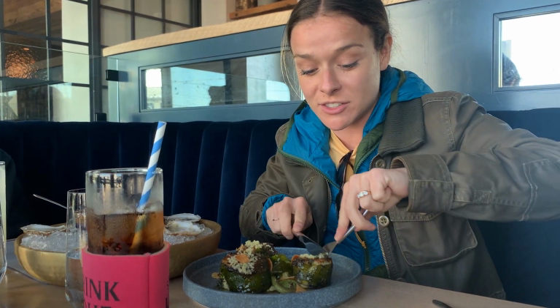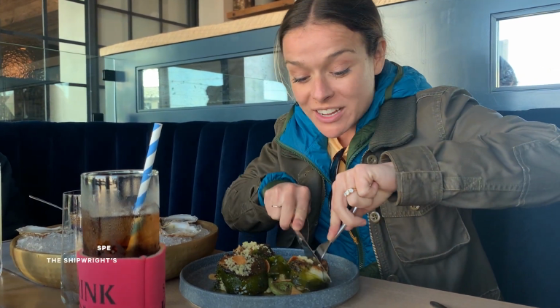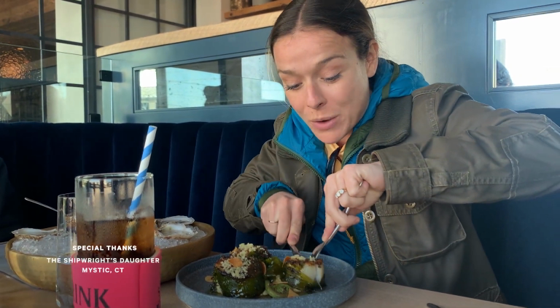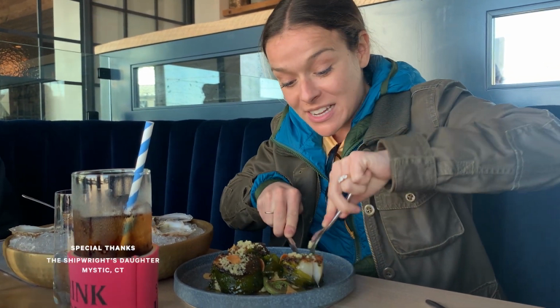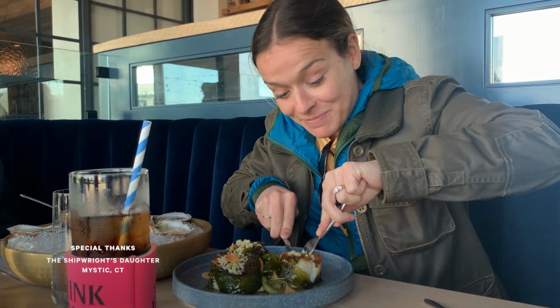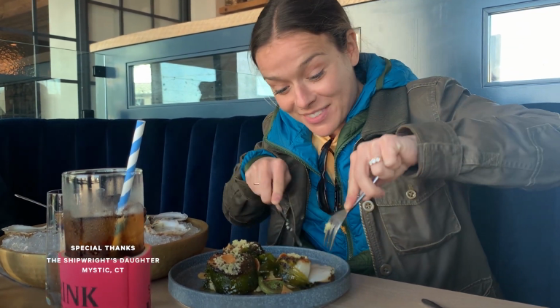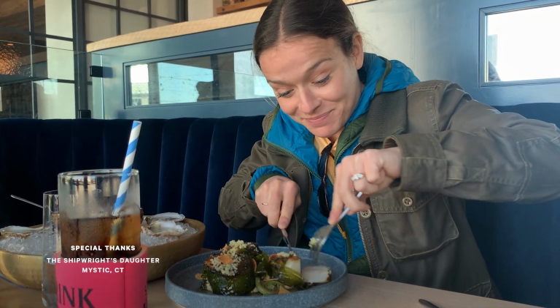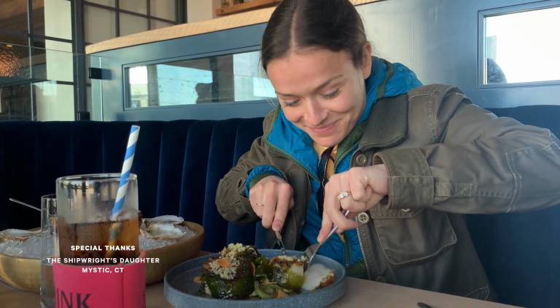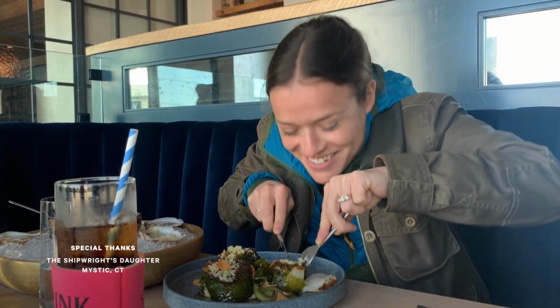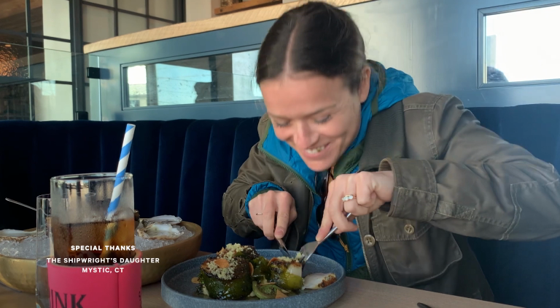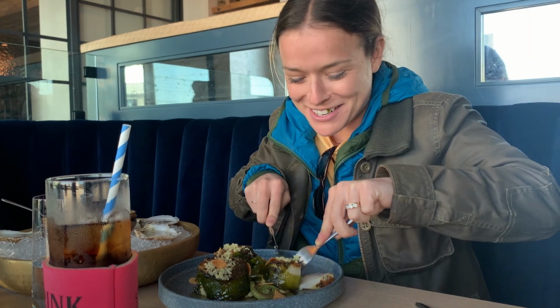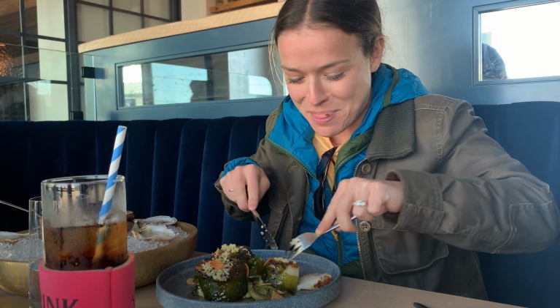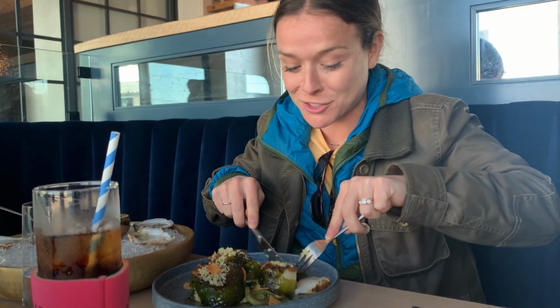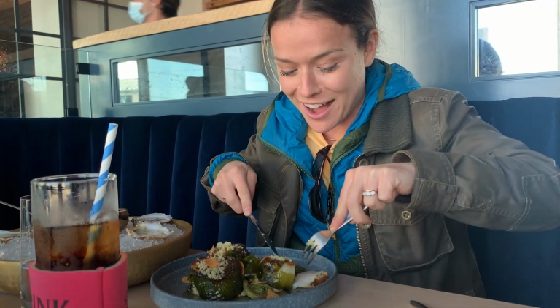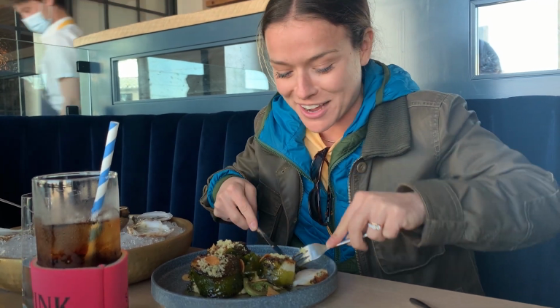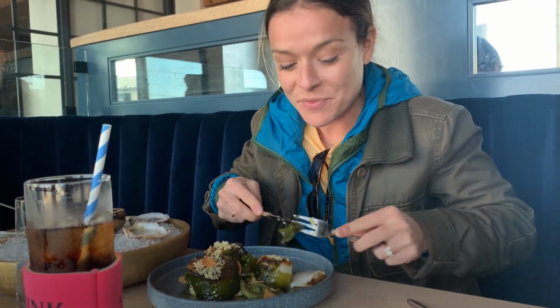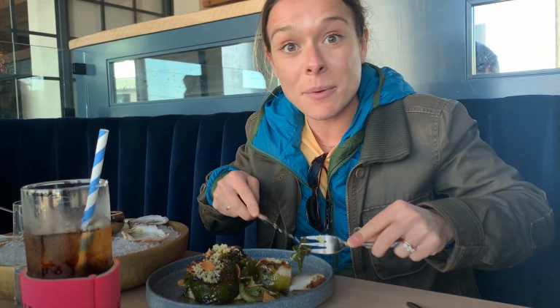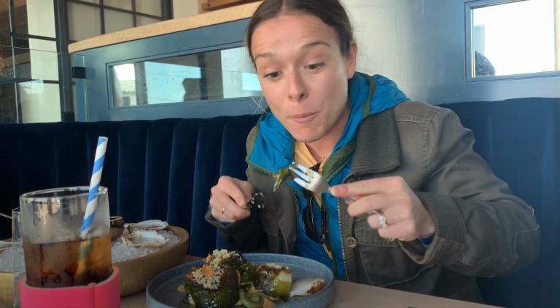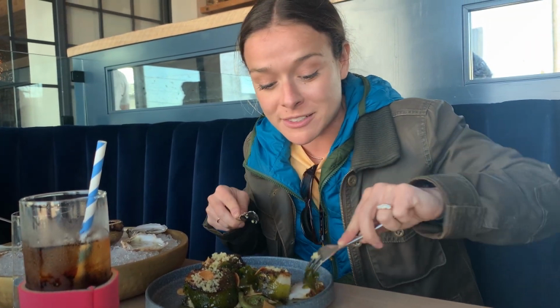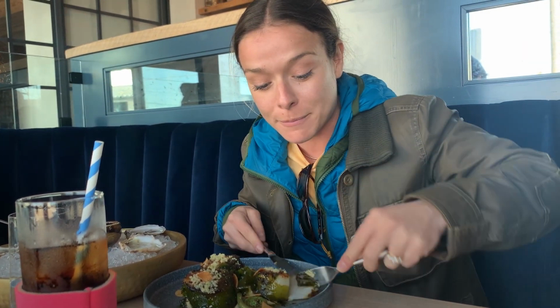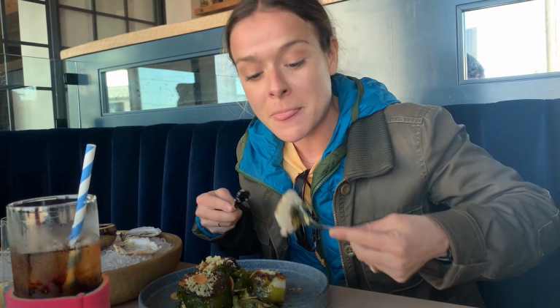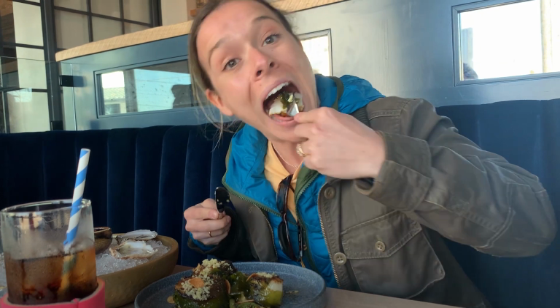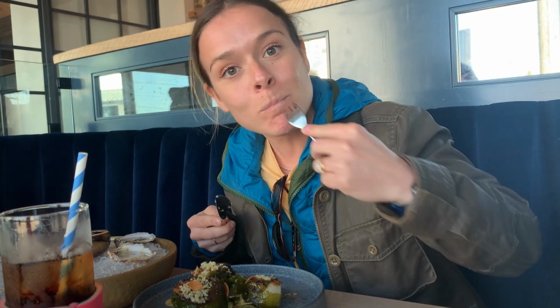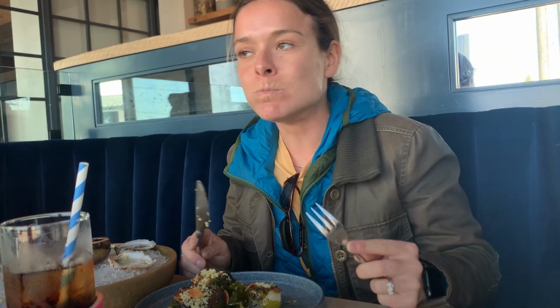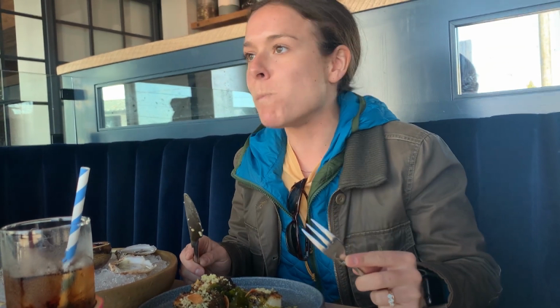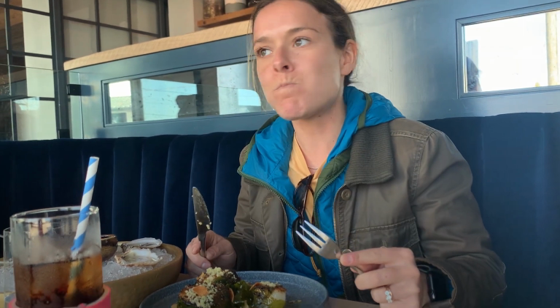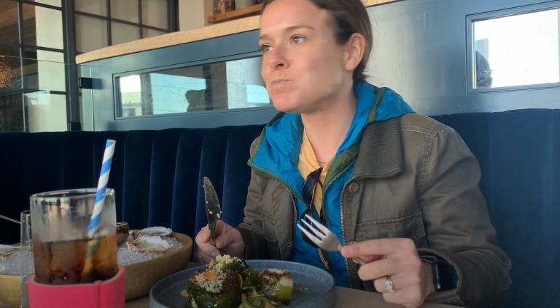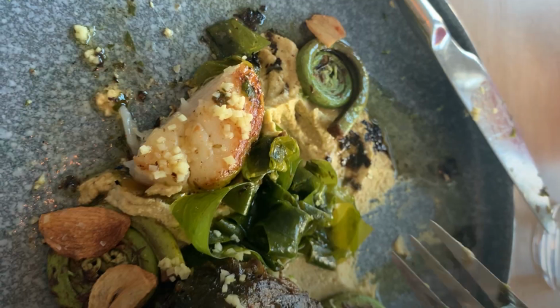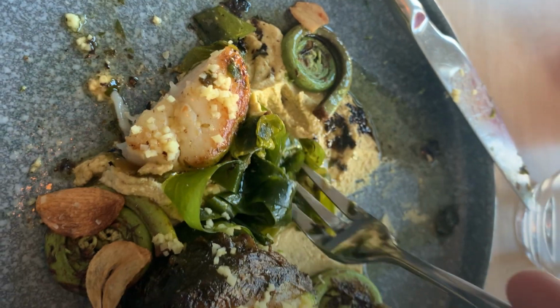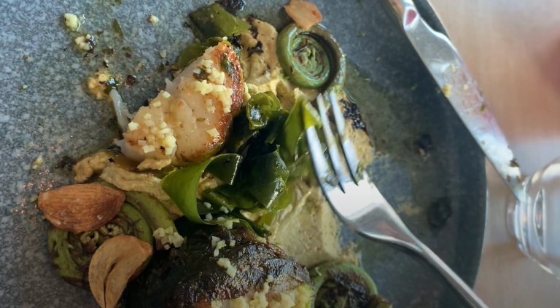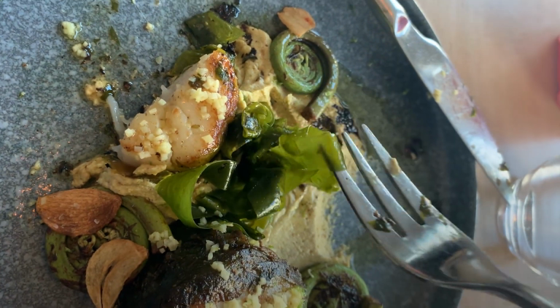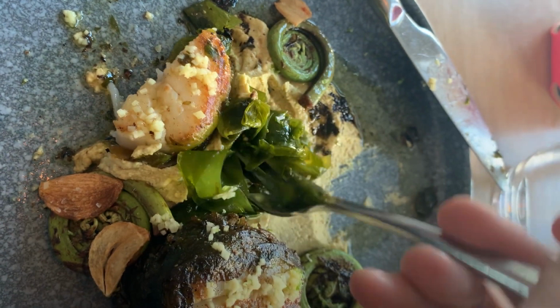Susie's kelp is part of this dish — kelp wrapped scallops. This is so good.